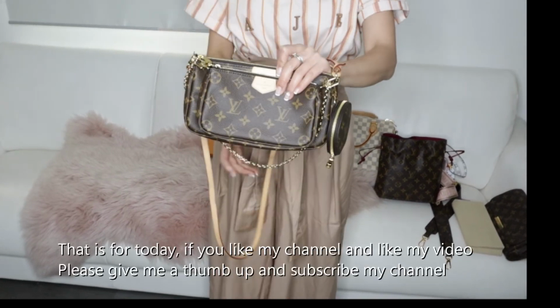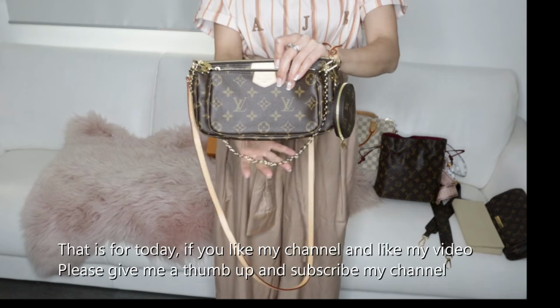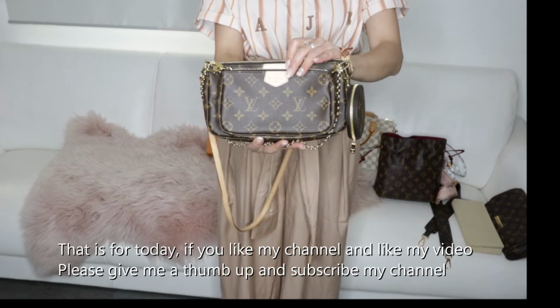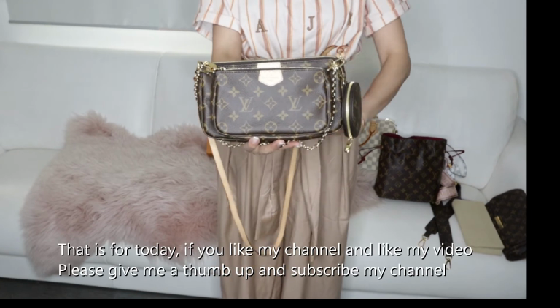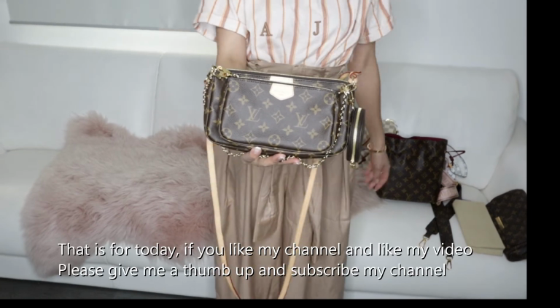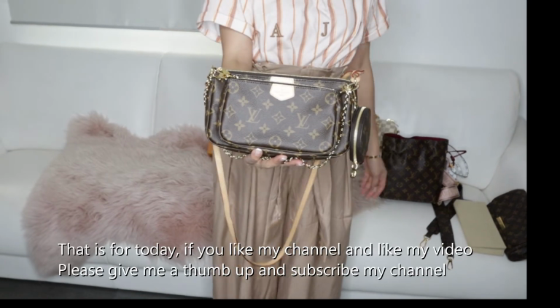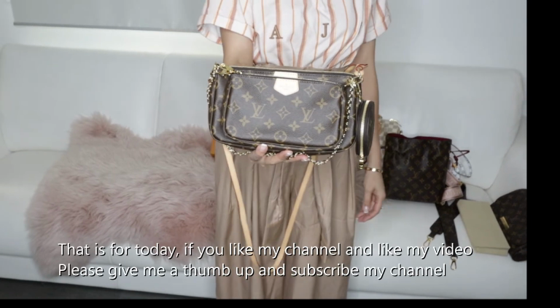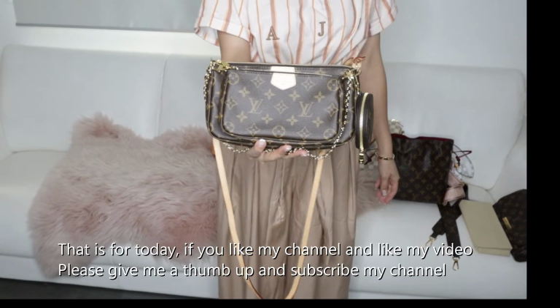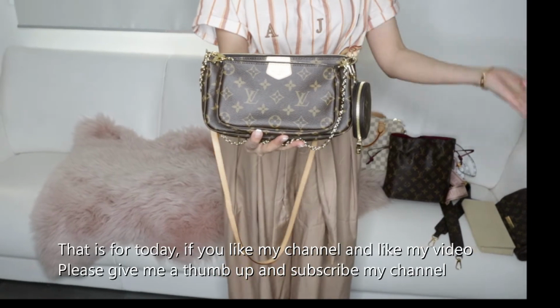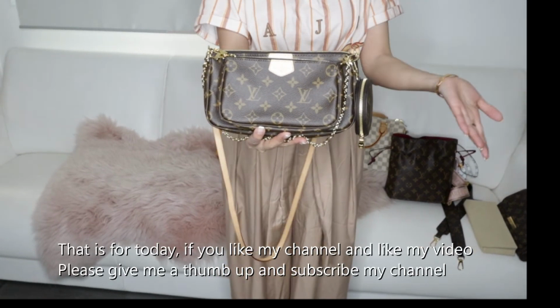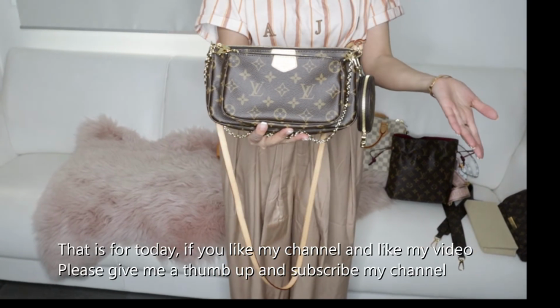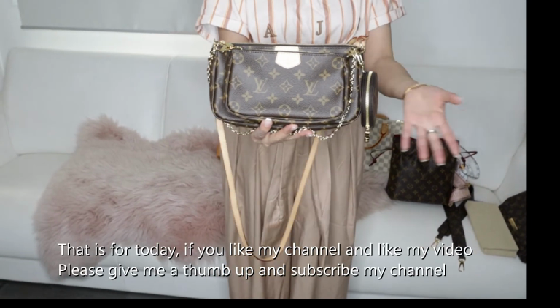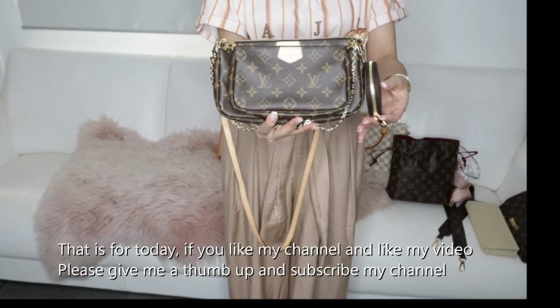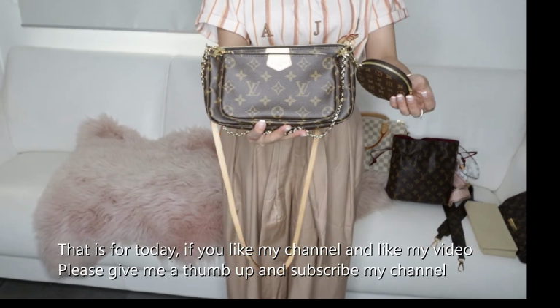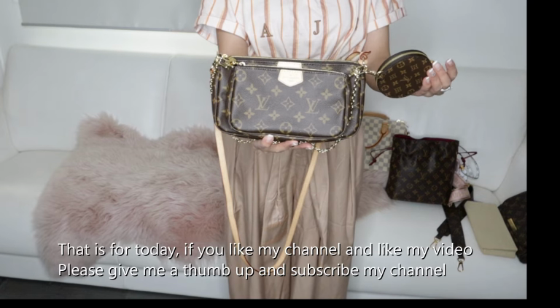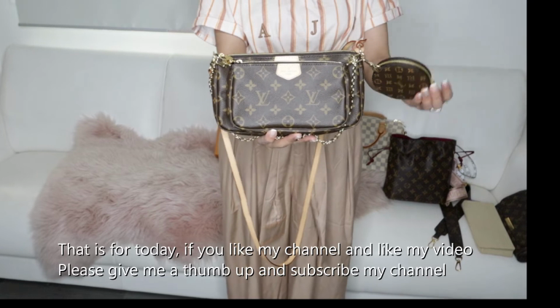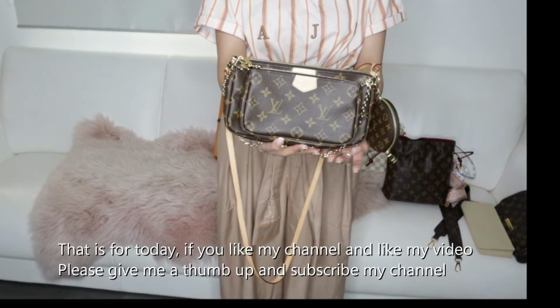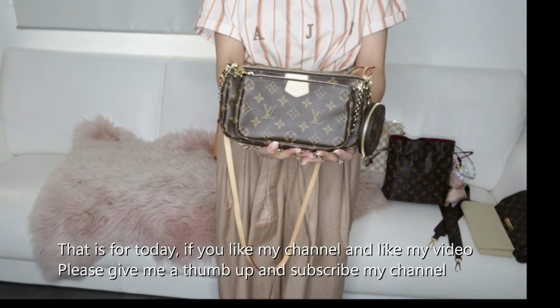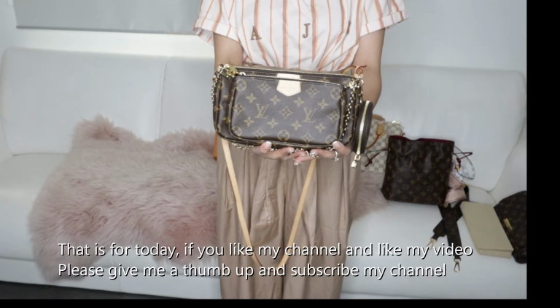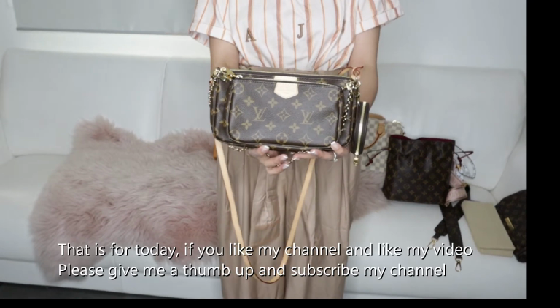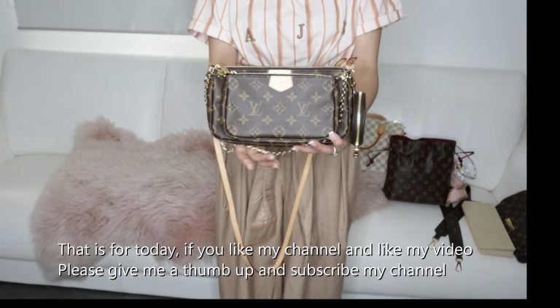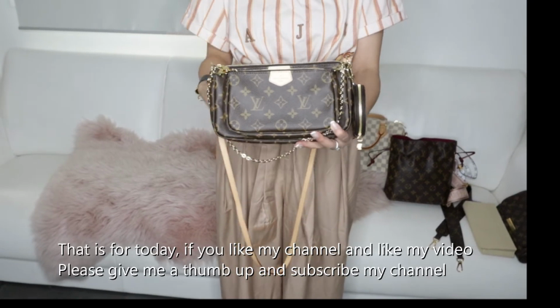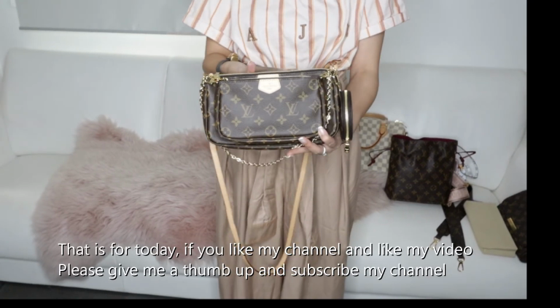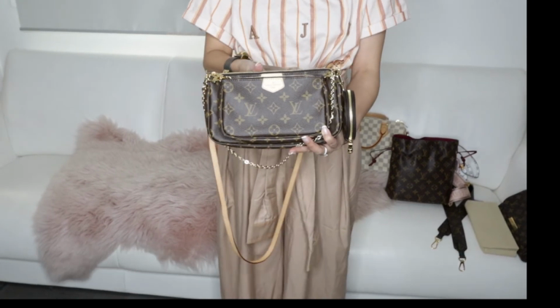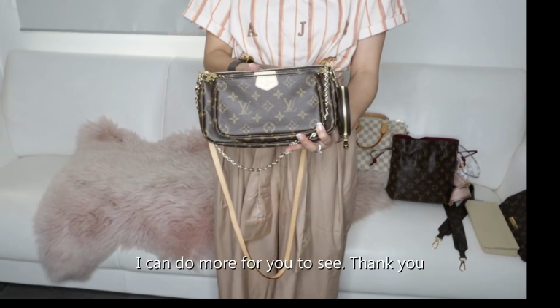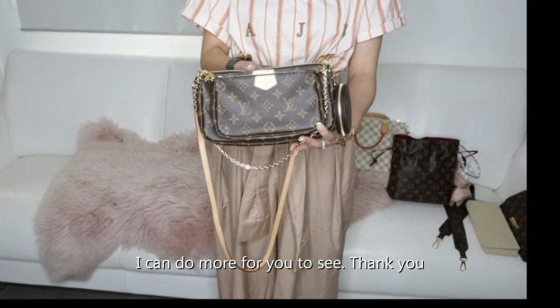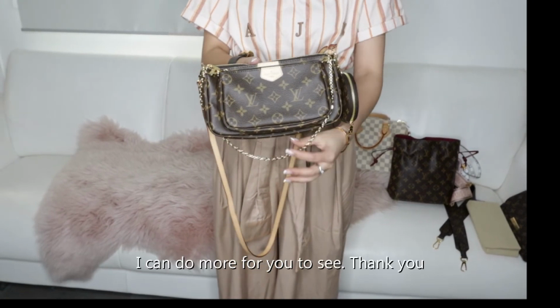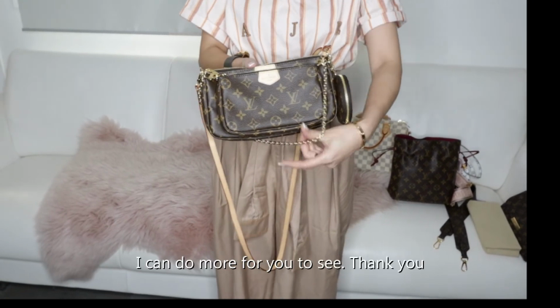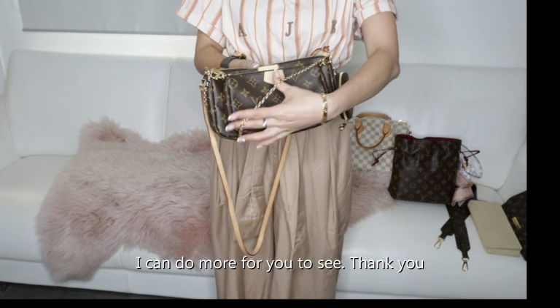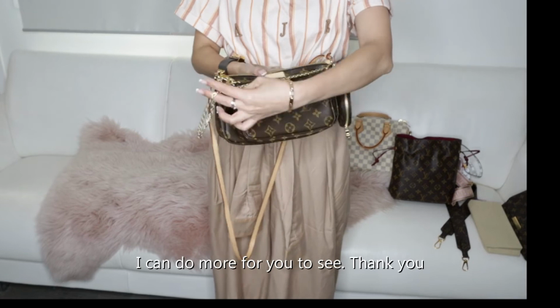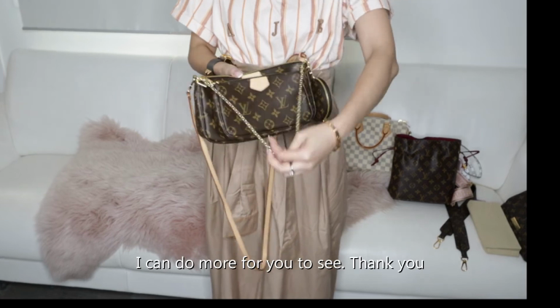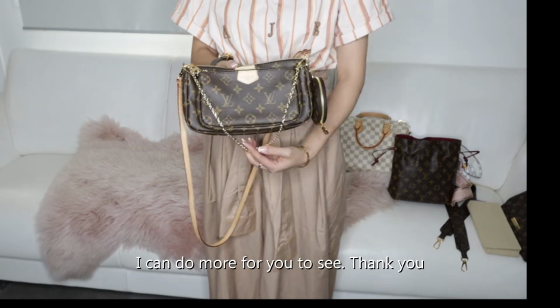That's it for today. If you like my channel and like my video, please give me a thumbs up and subscribe to my channel so I can do more for you to see. Thank you.